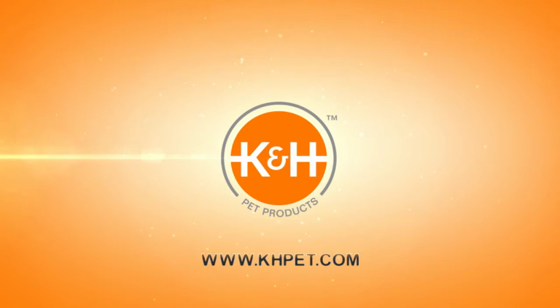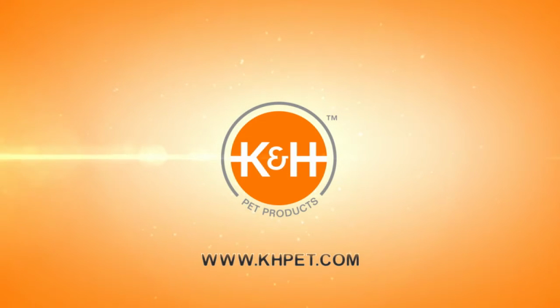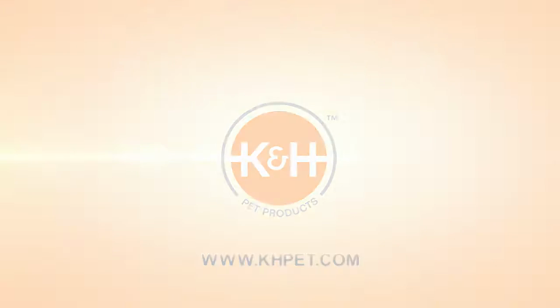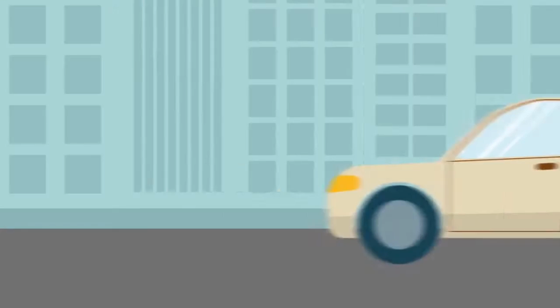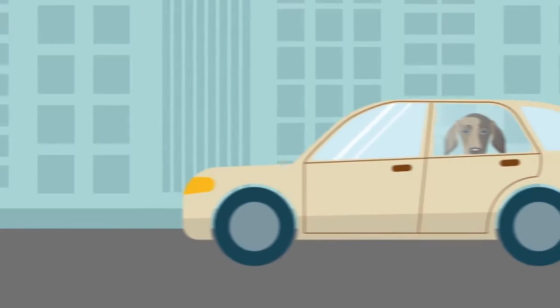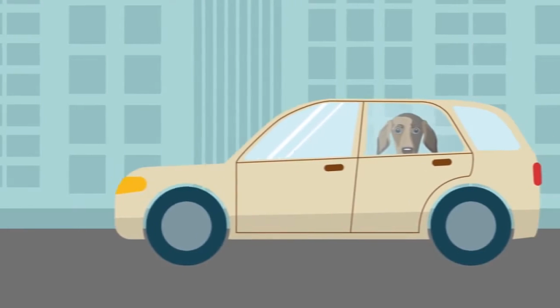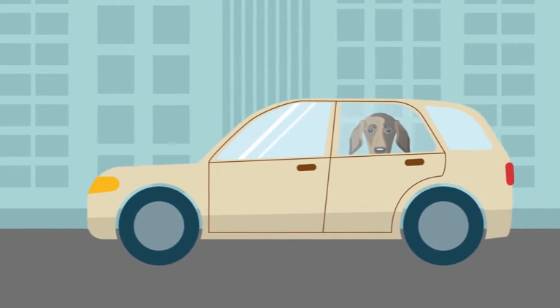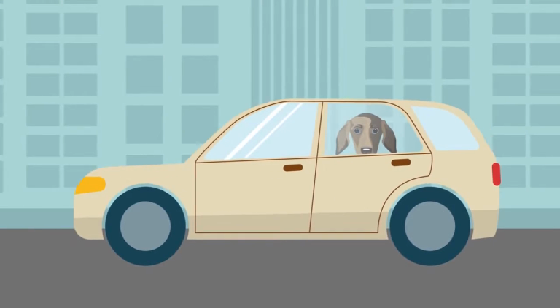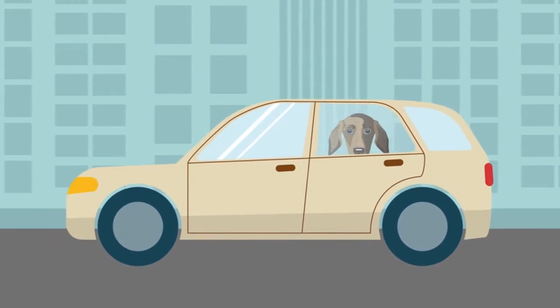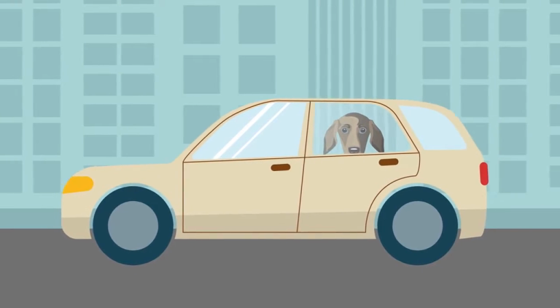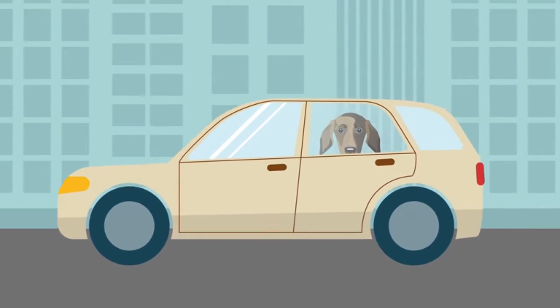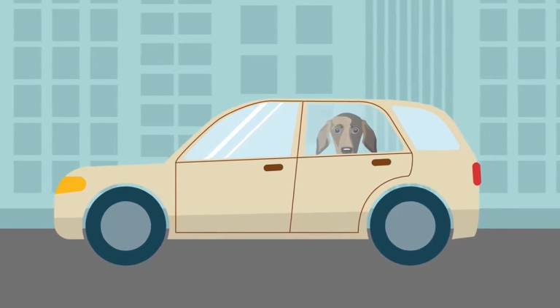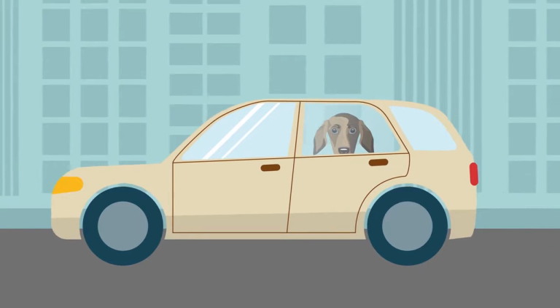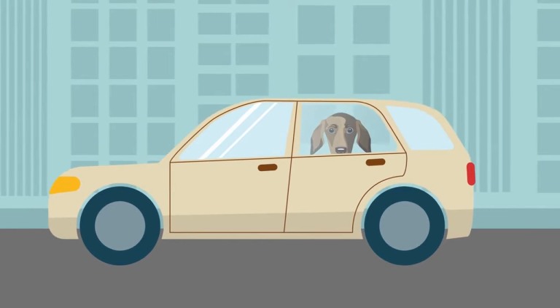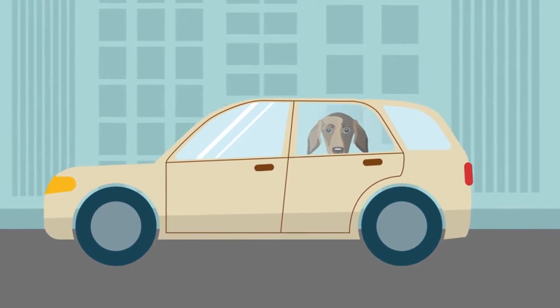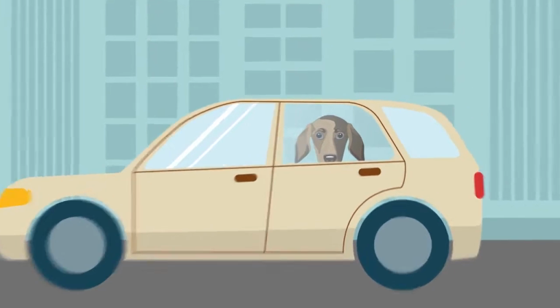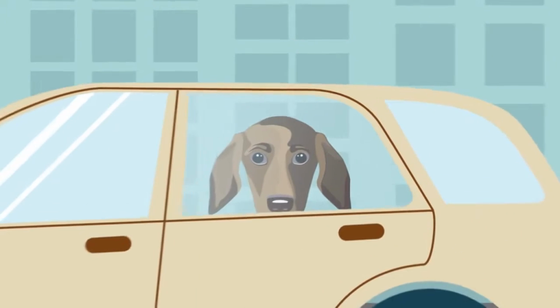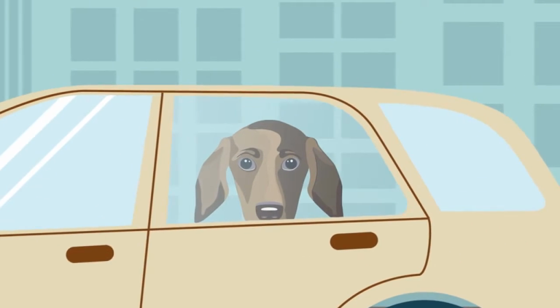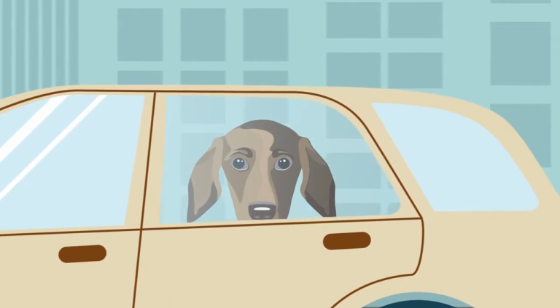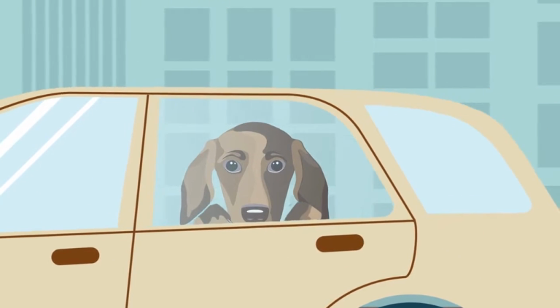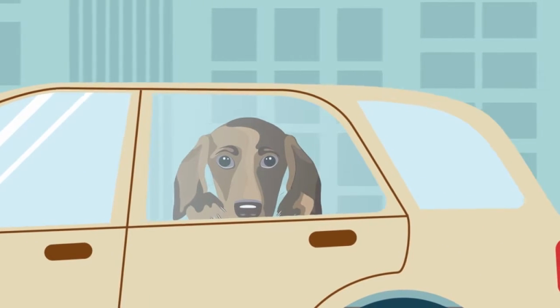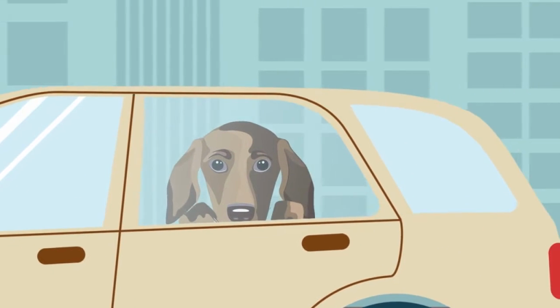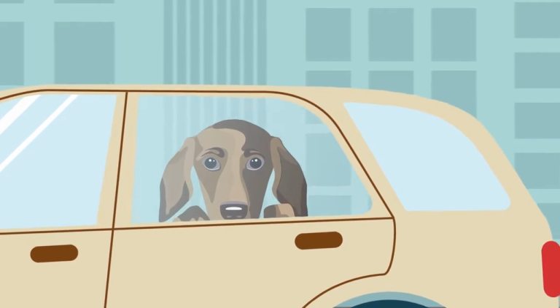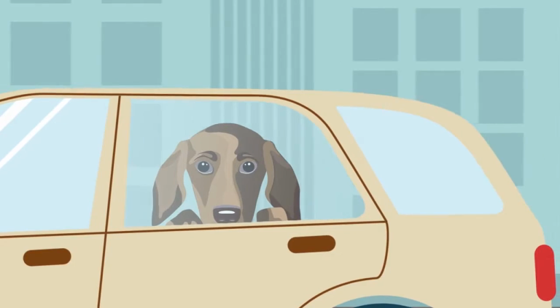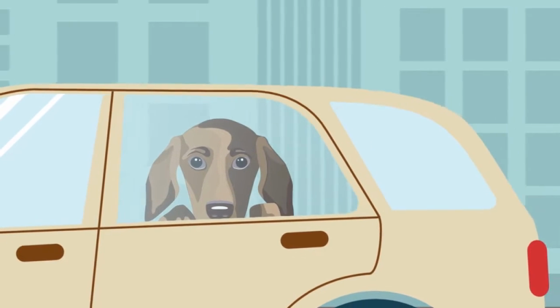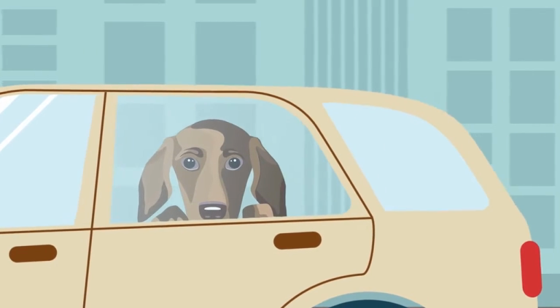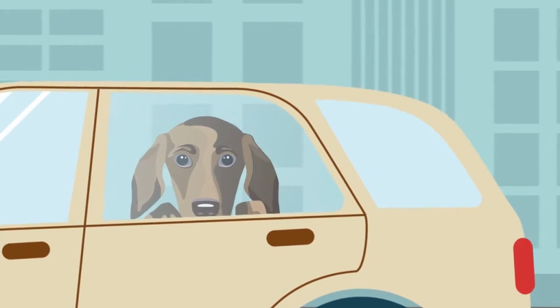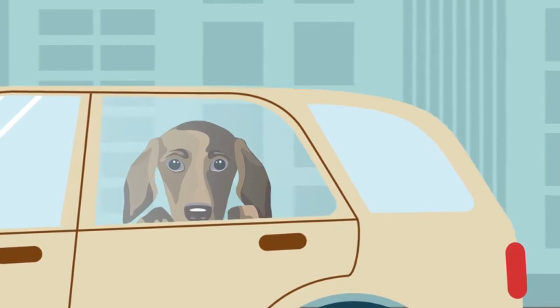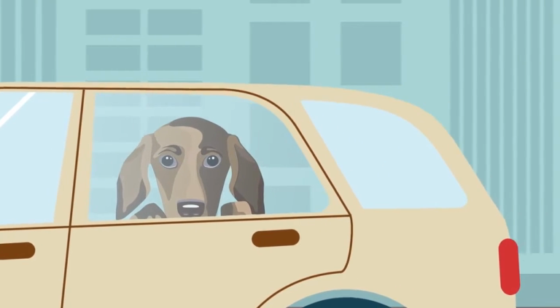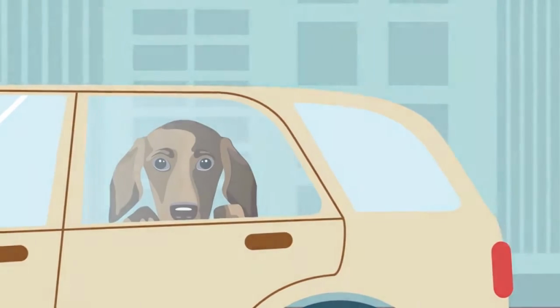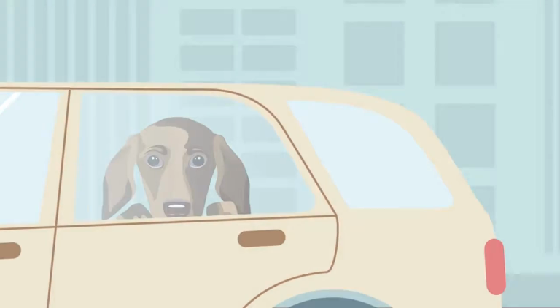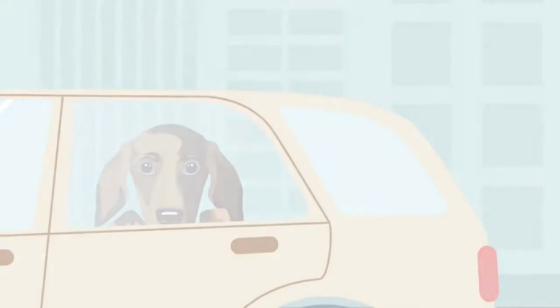When my dog Molly rides in the car with me, she loves to stand and watch out of the window. But my doors have taken a beating from her paws. When I saw these new vehicle door protectors from K&H, I thought these are exactly what I need.